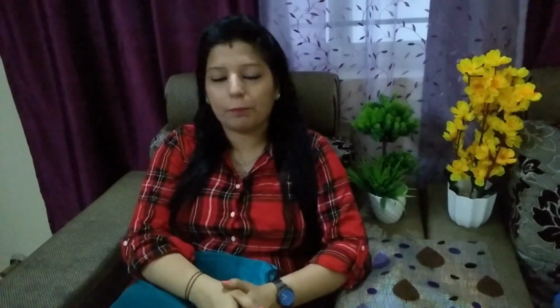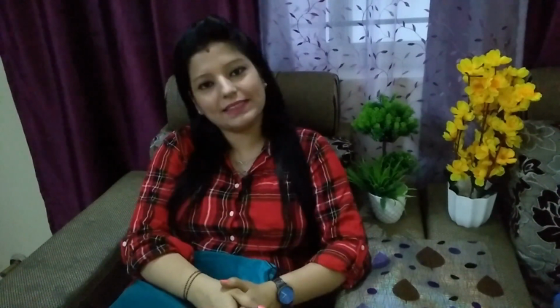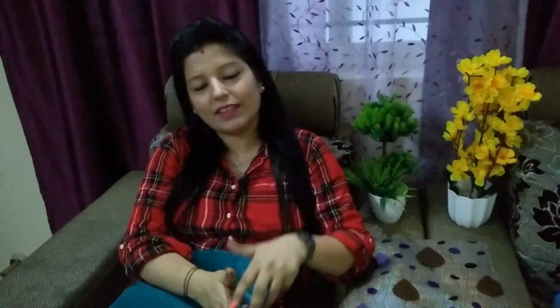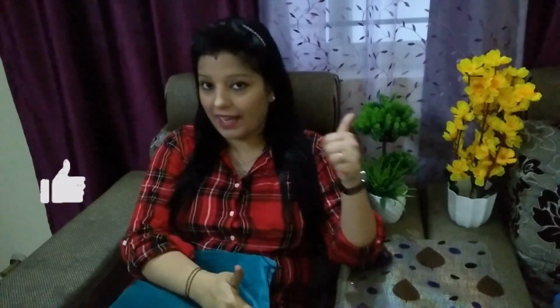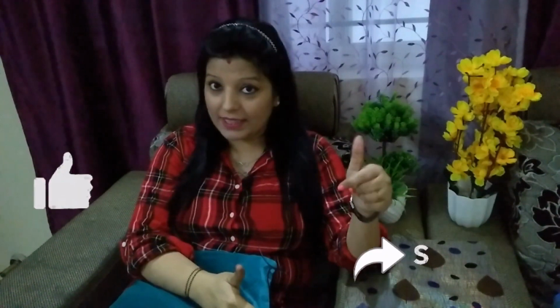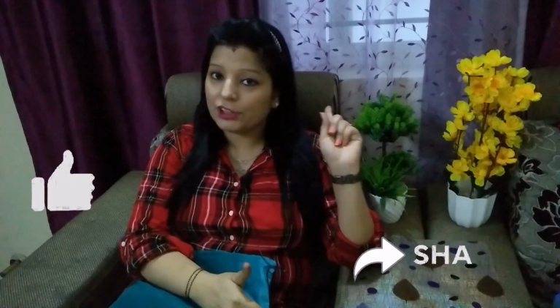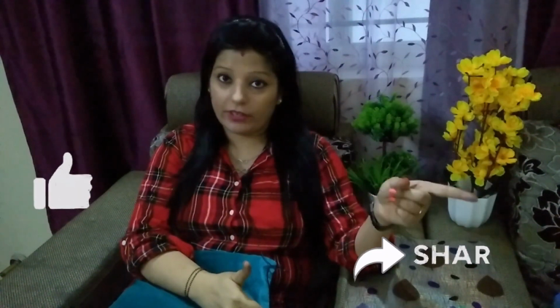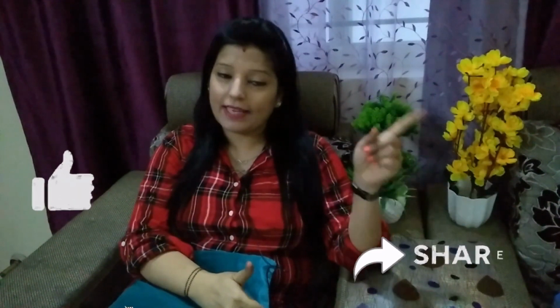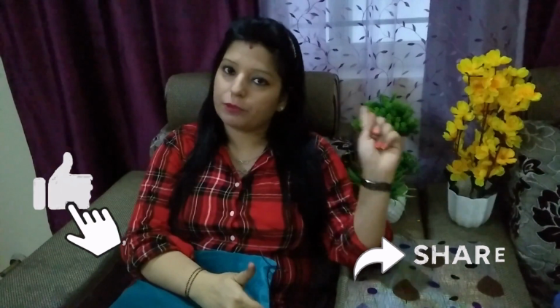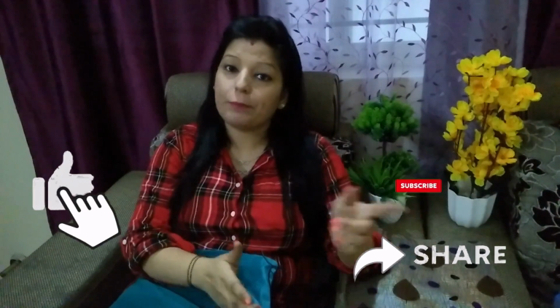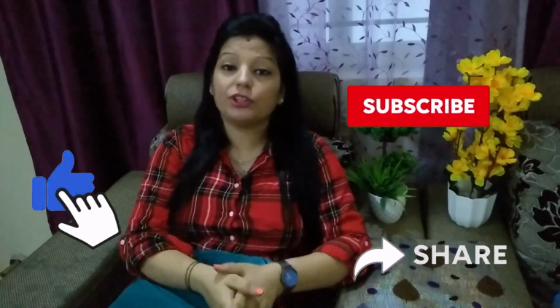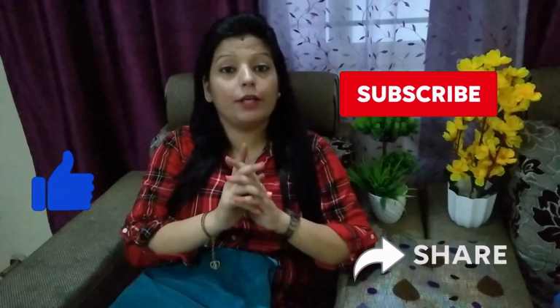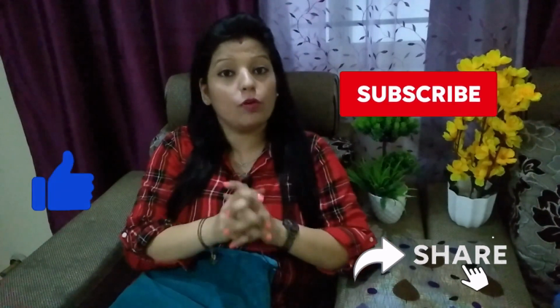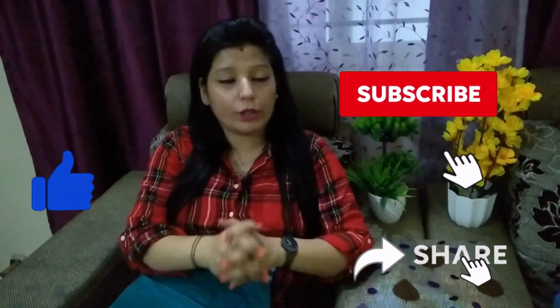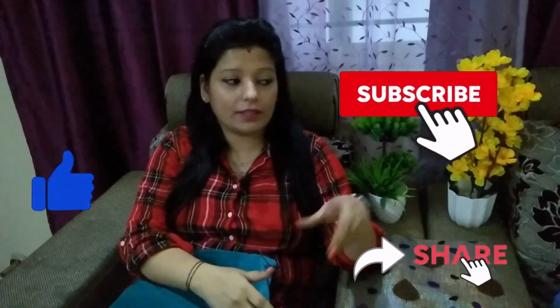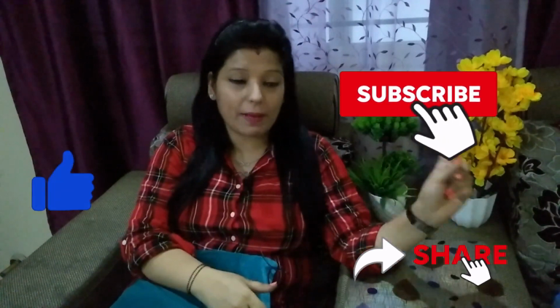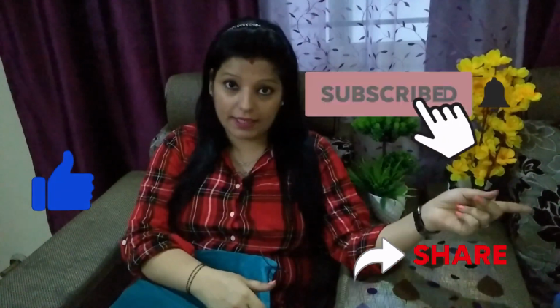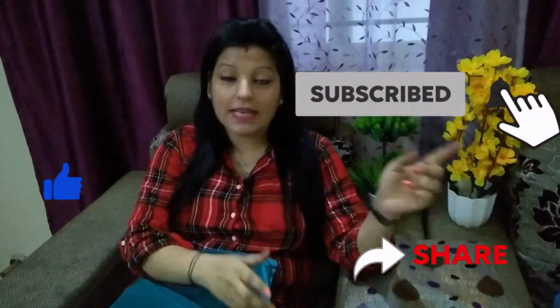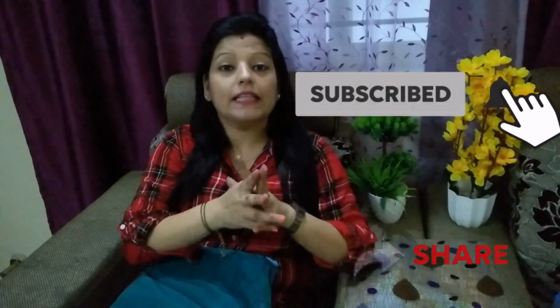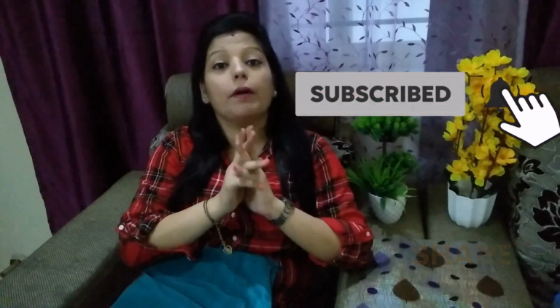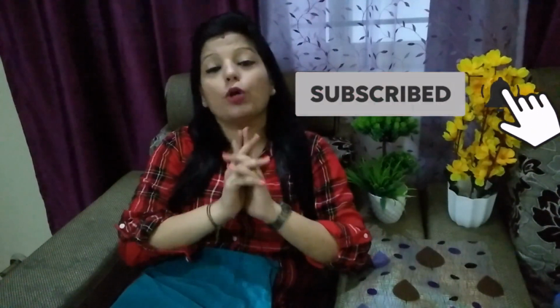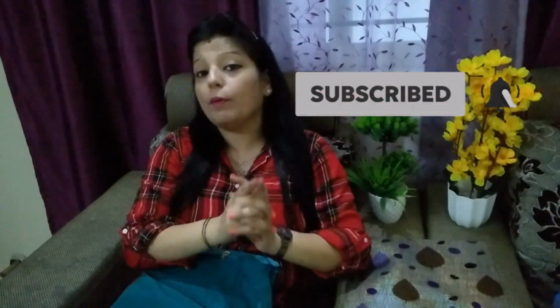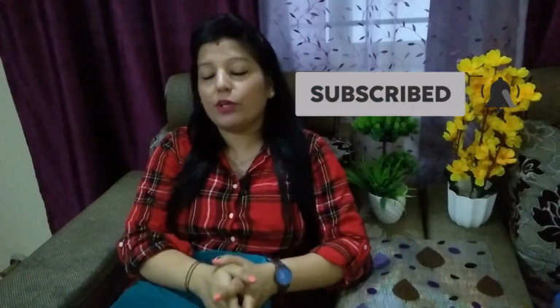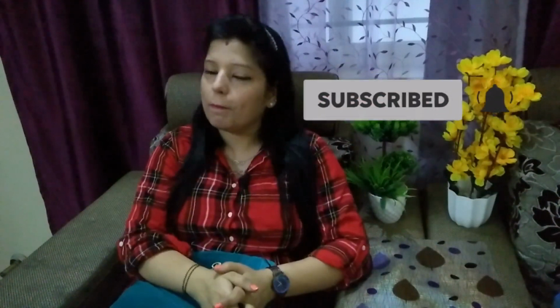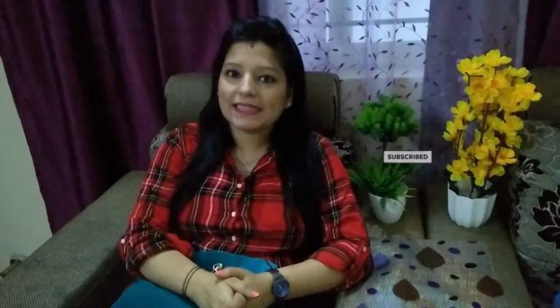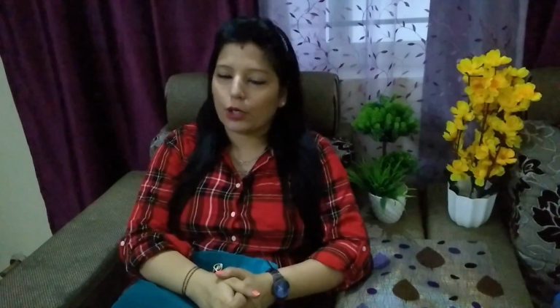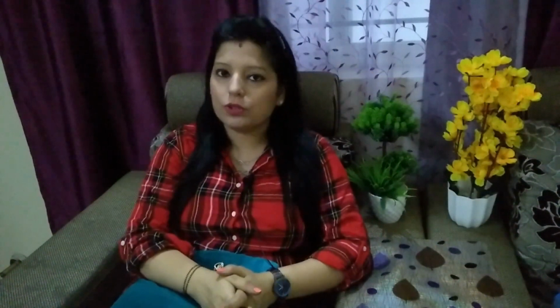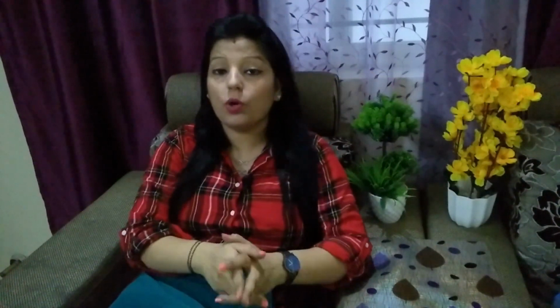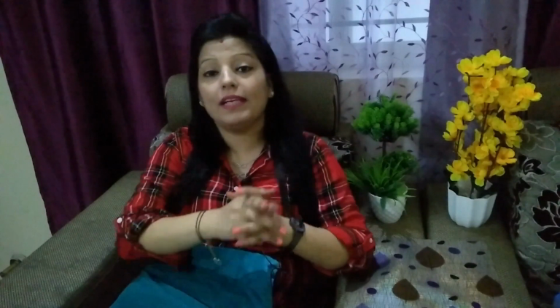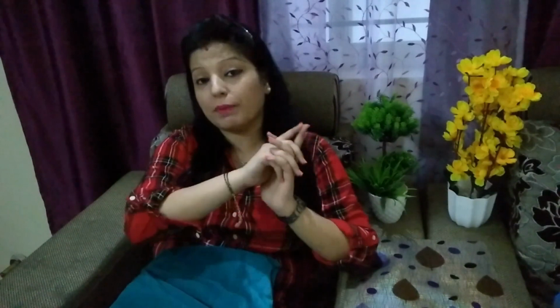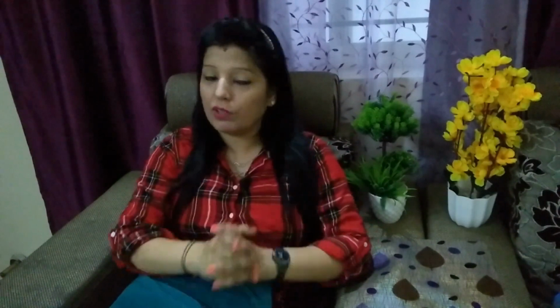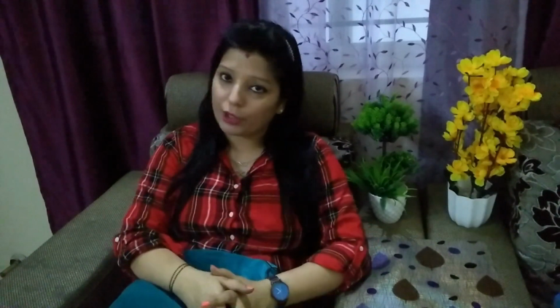If you like this video, please give it a like, share and subscribe to my channel, and don't forget to click the bell icon so that you don't miss any video. So let's begin.